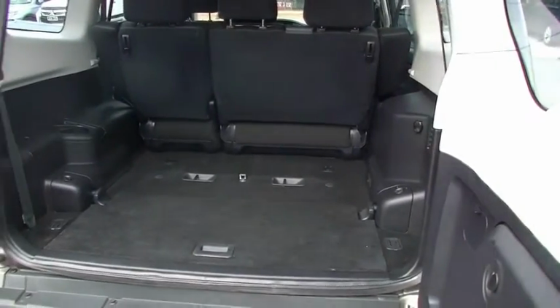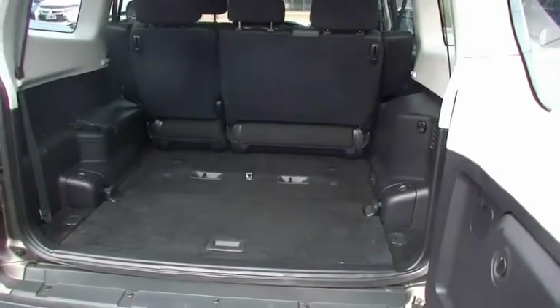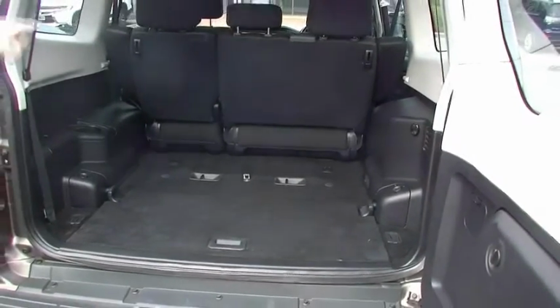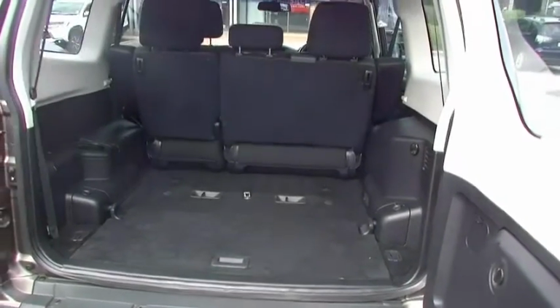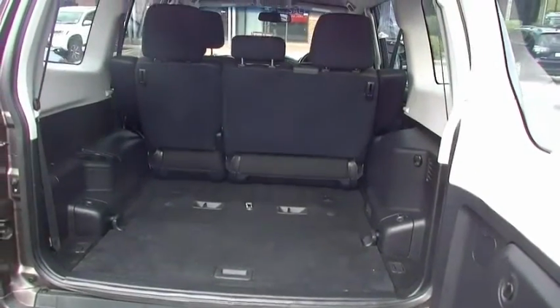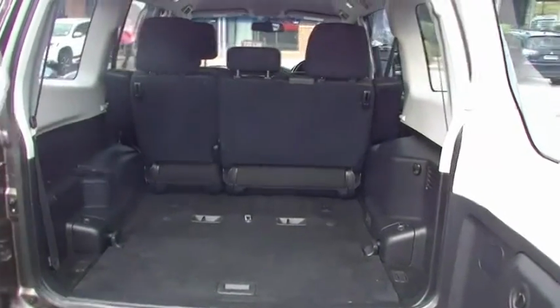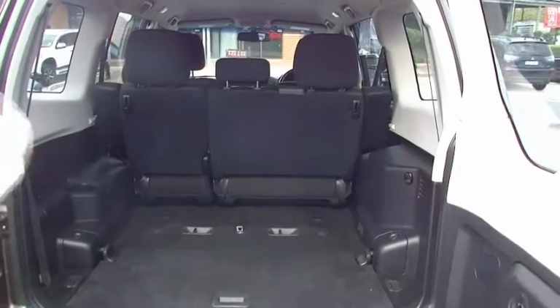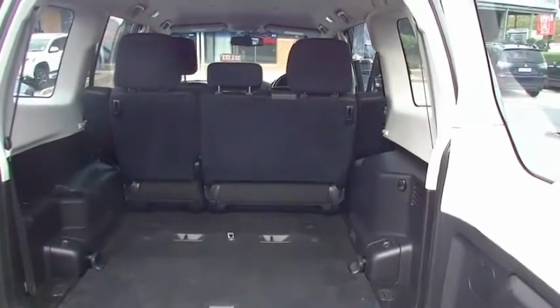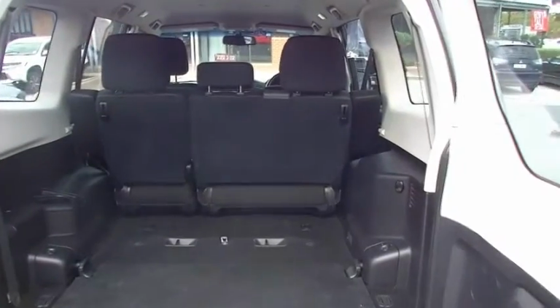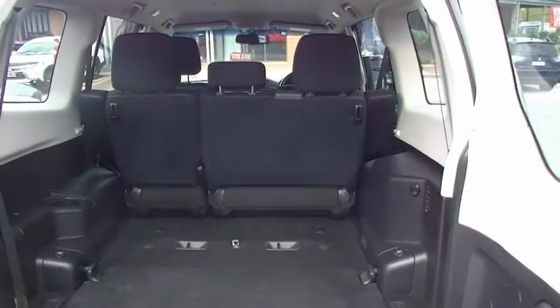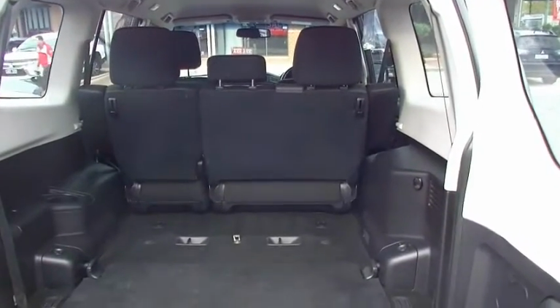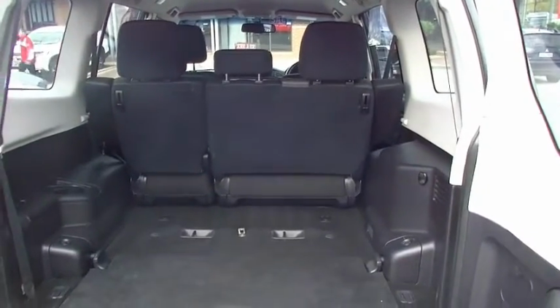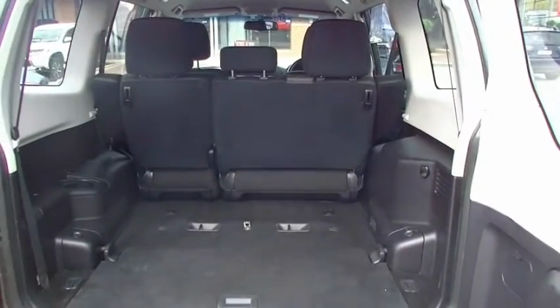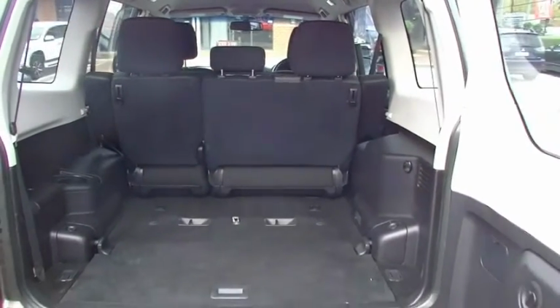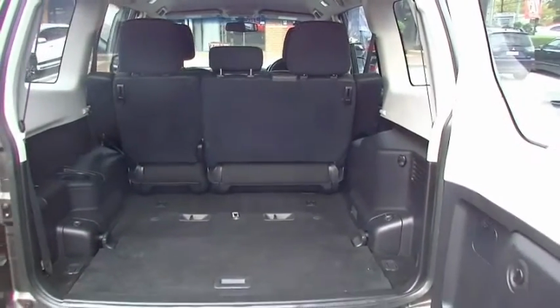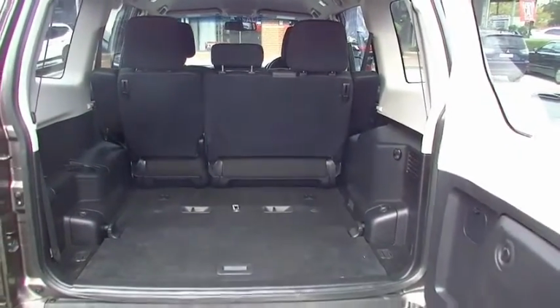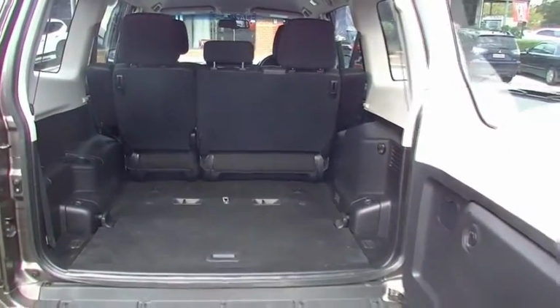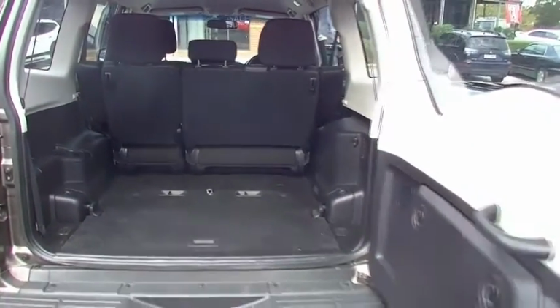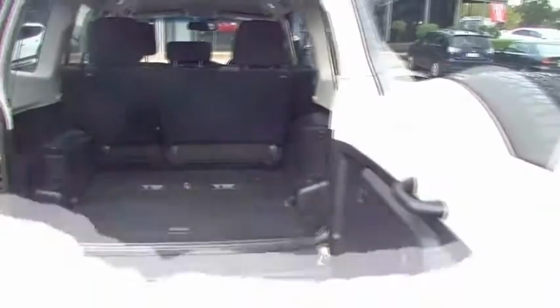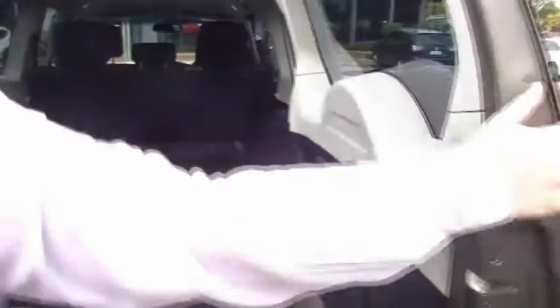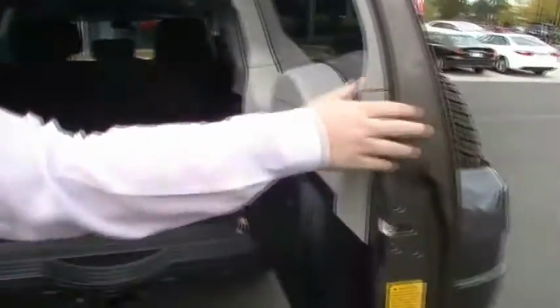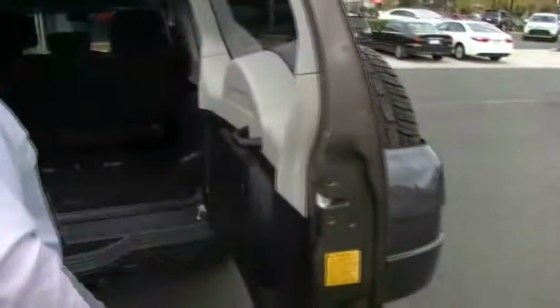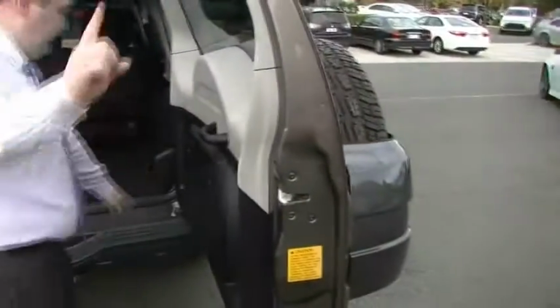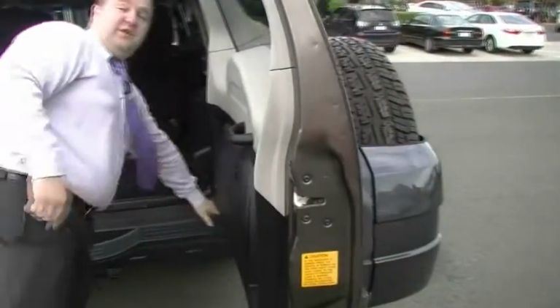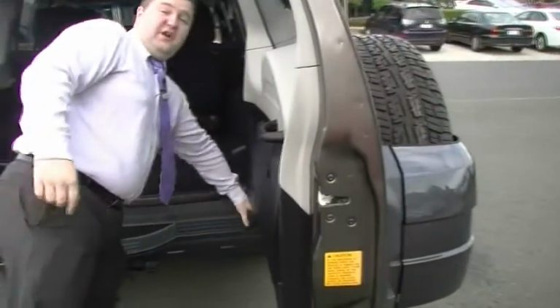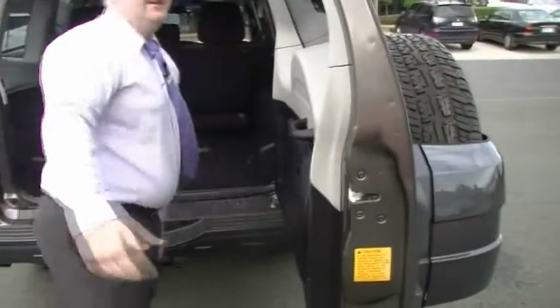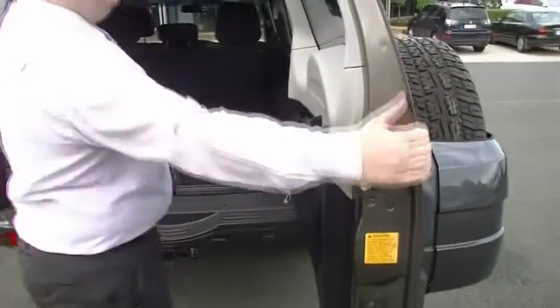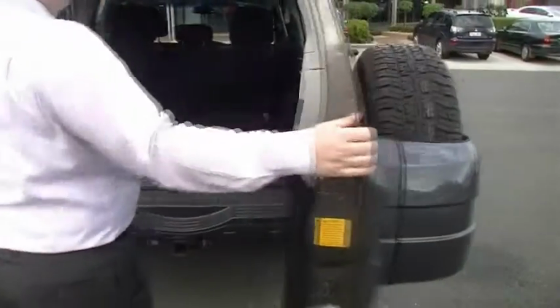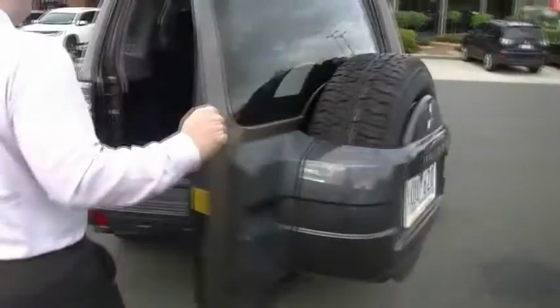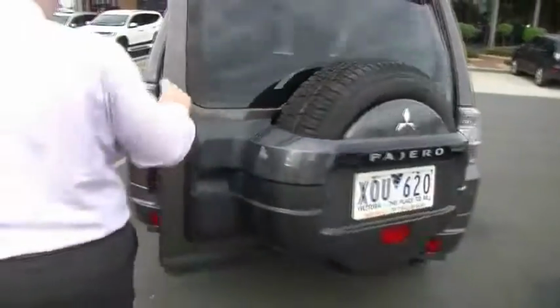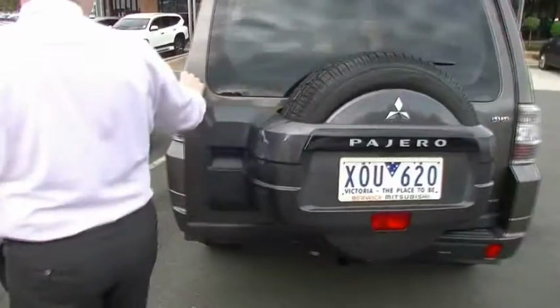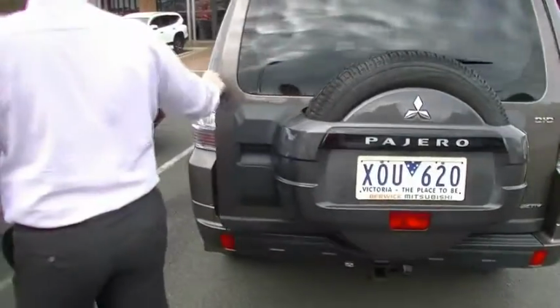The rear seats do roll forward in a 60-40 split, so you can go to Ikea, pick up your Billy bookcase, slide it in there and off you go. Probably should unlock the door first - unlock the door and close.